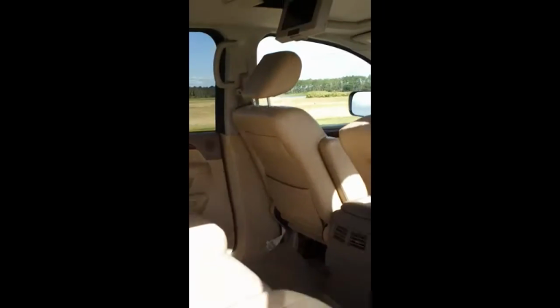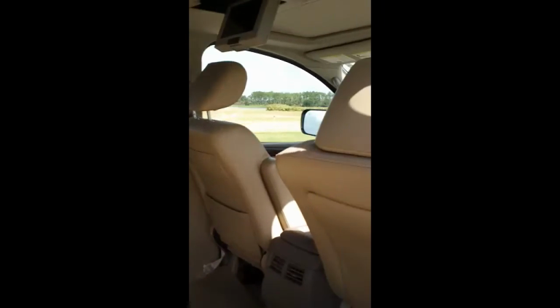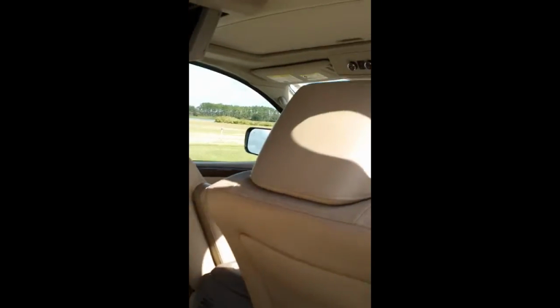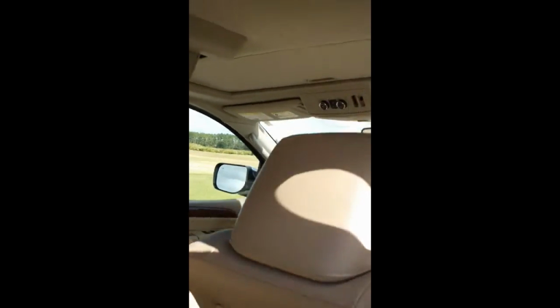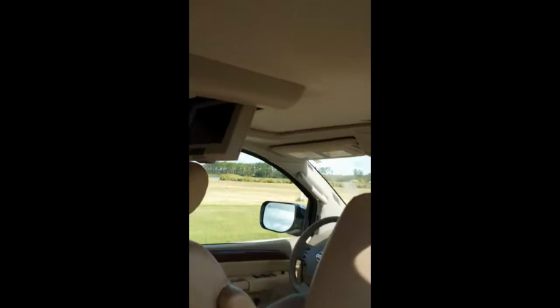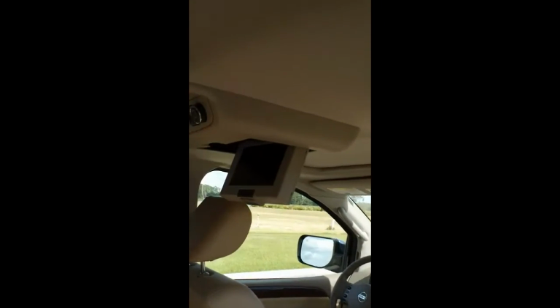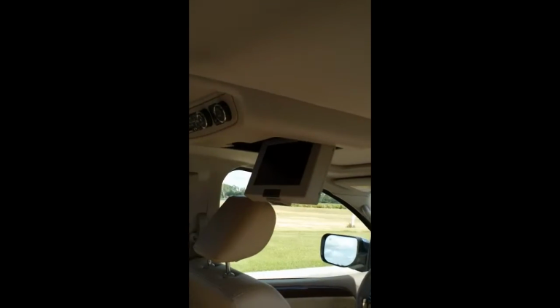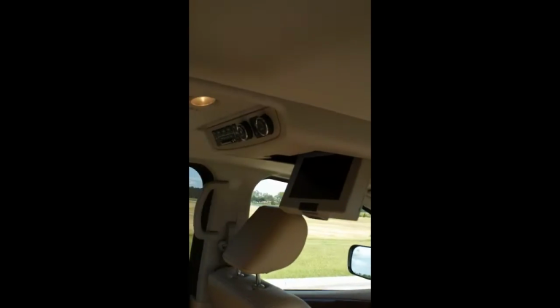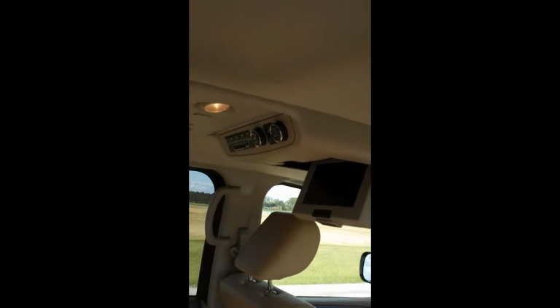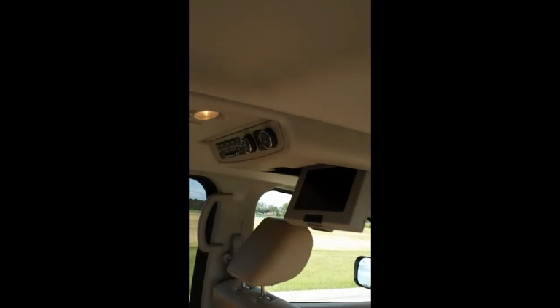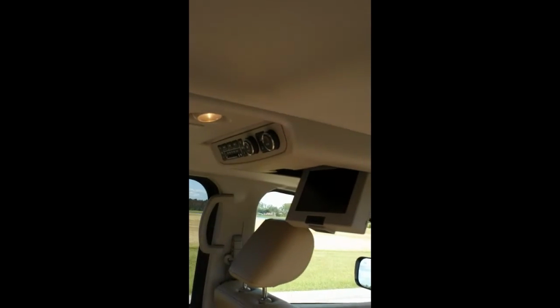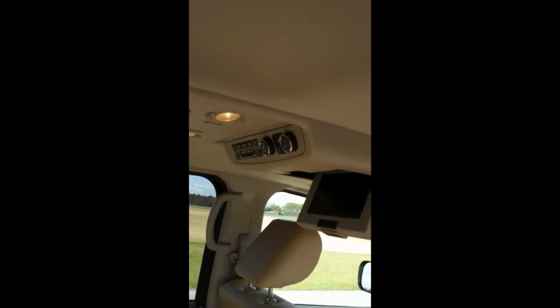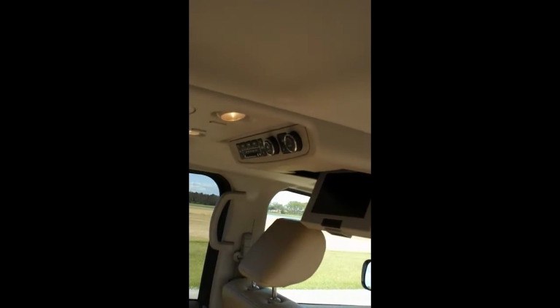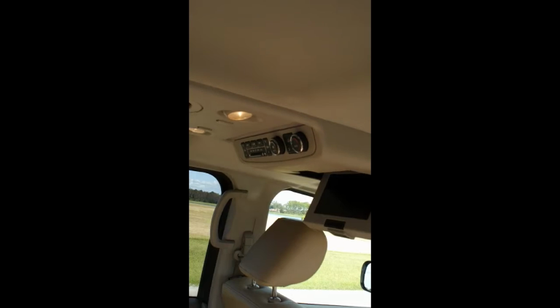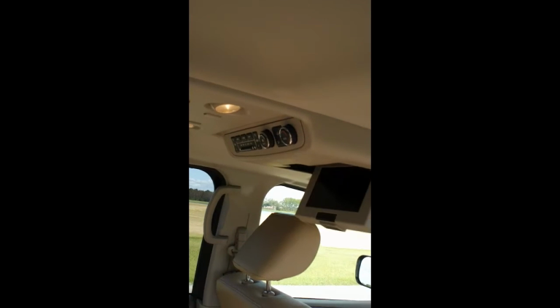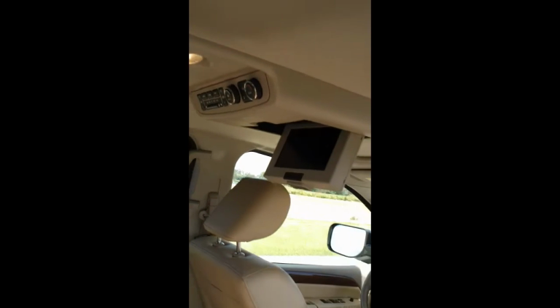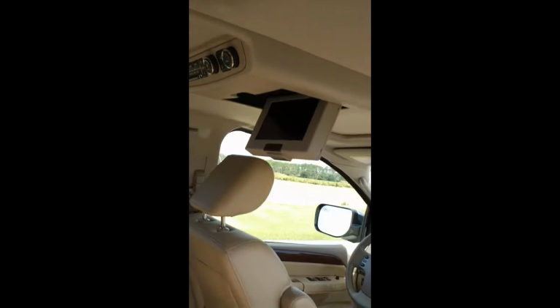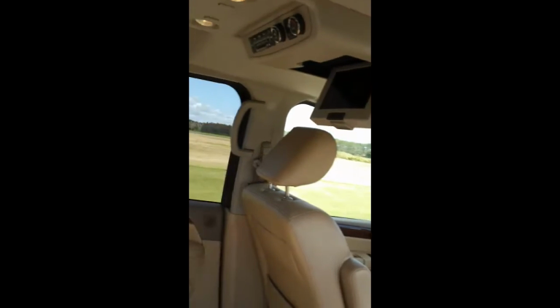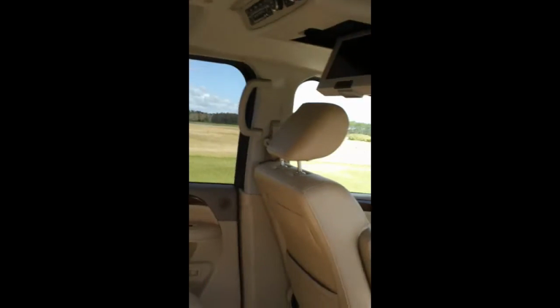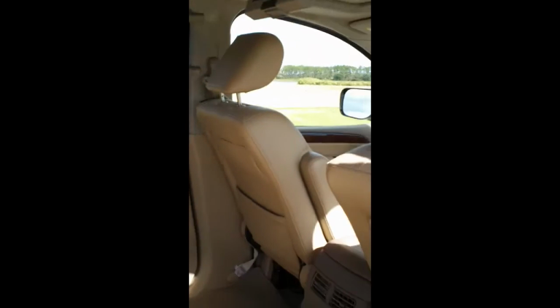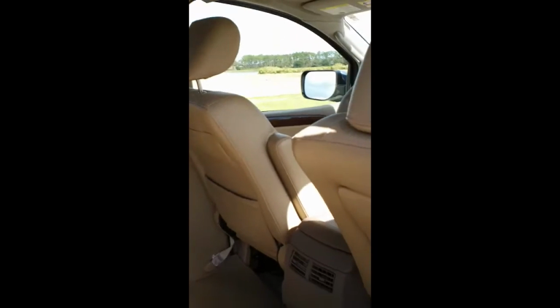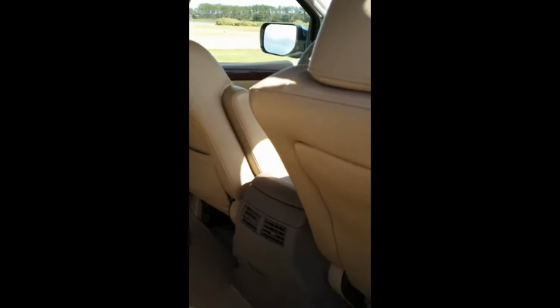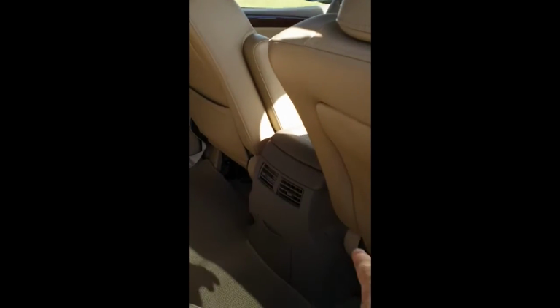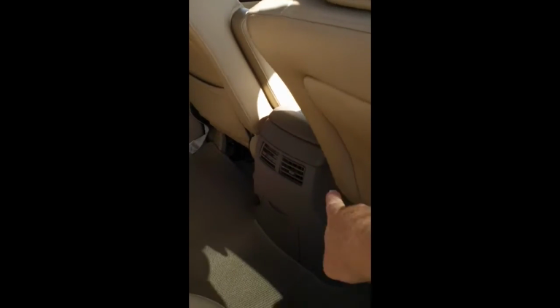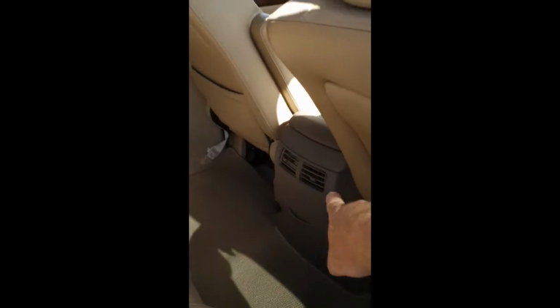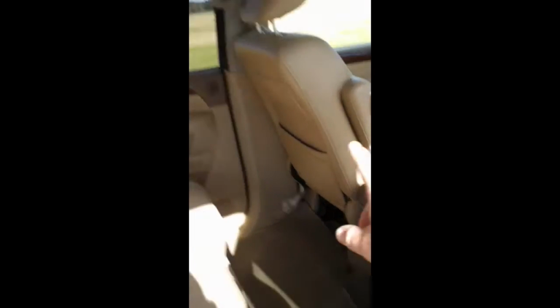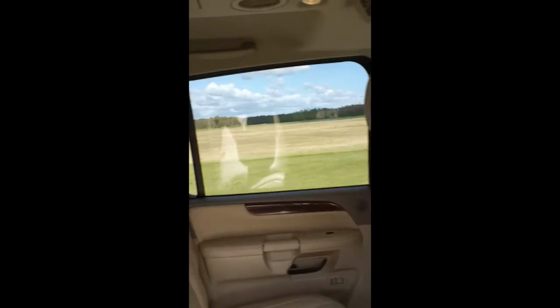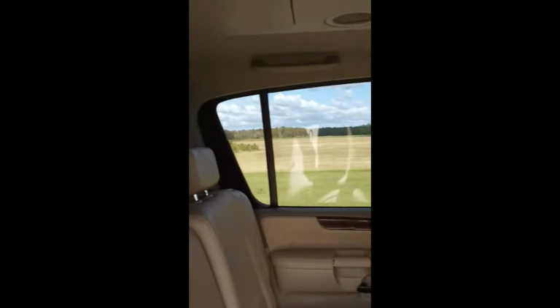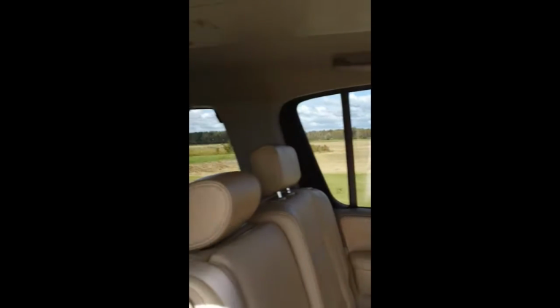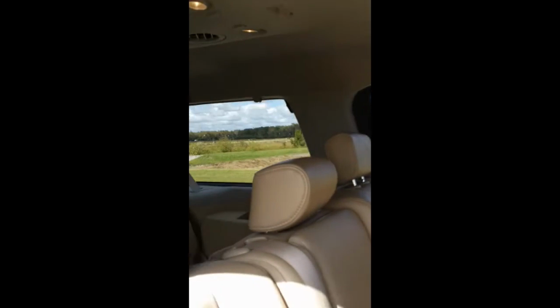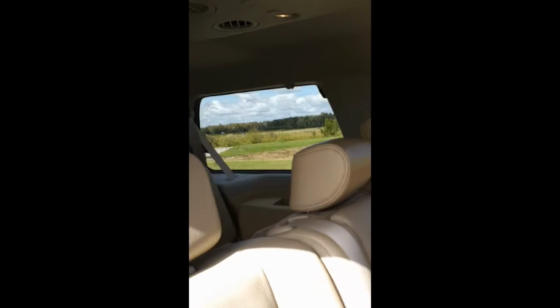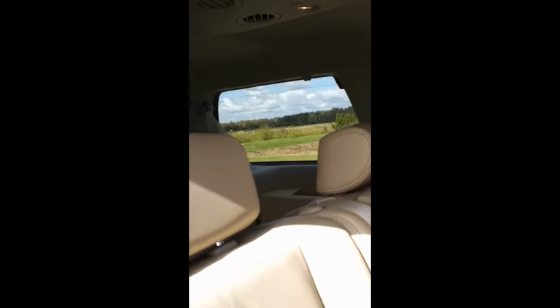It looks to be in good condition. You have rear air, controls from the back, and air conditioning up top on the slots as well.